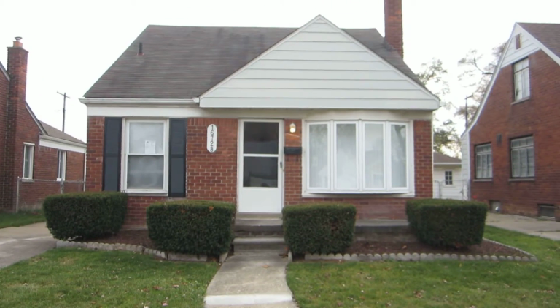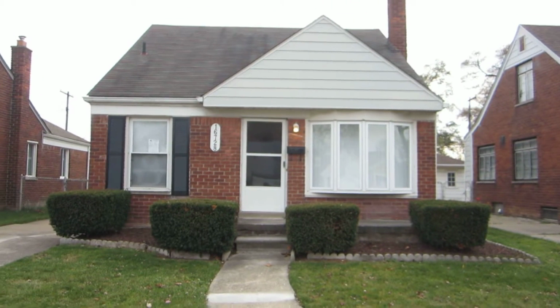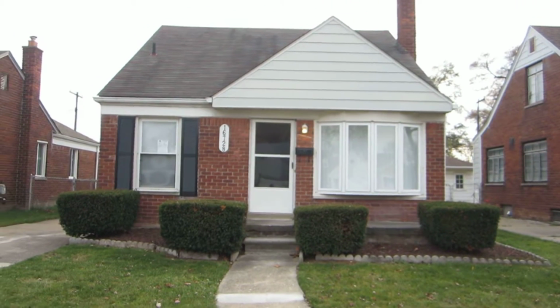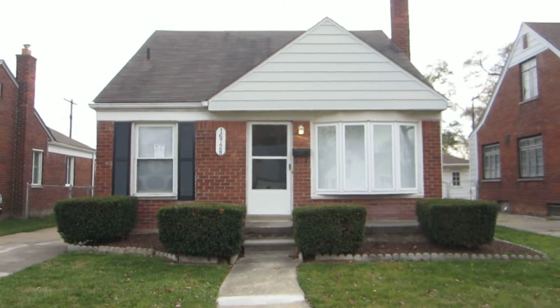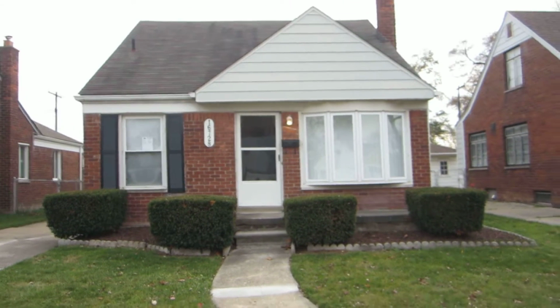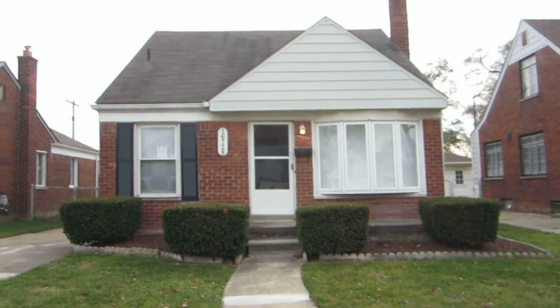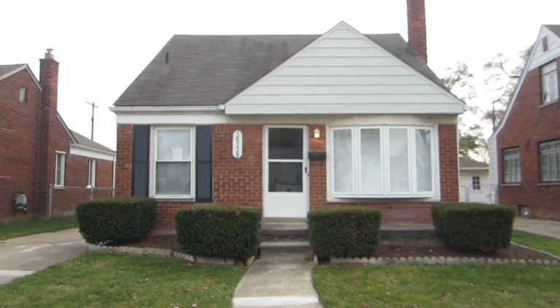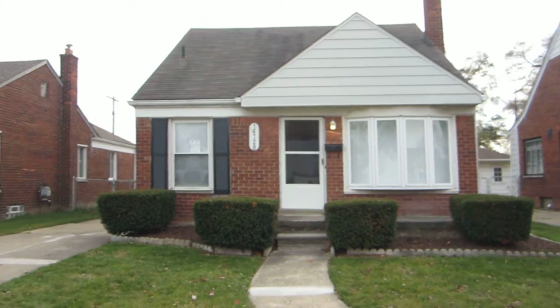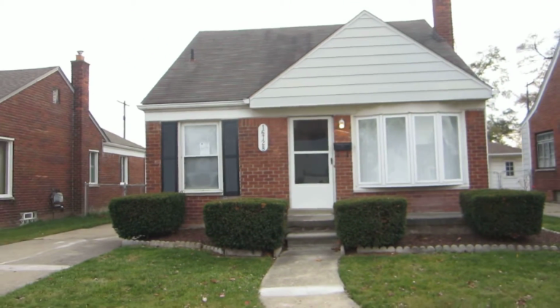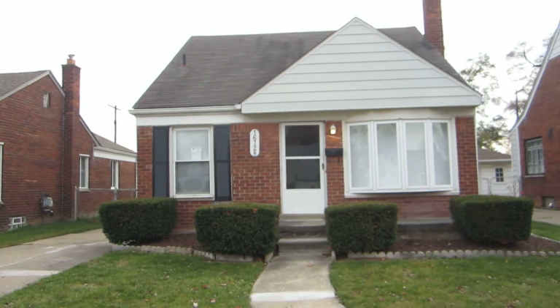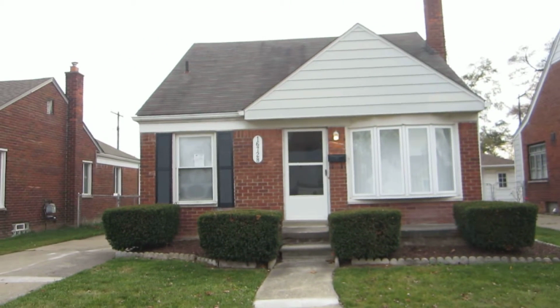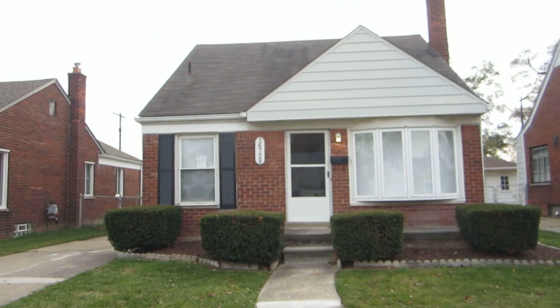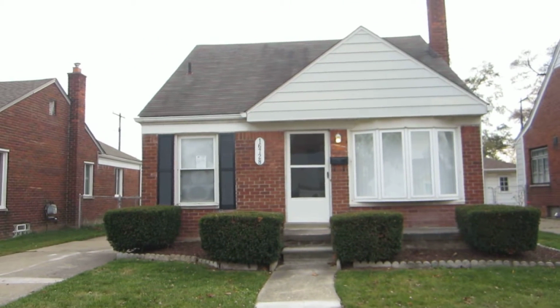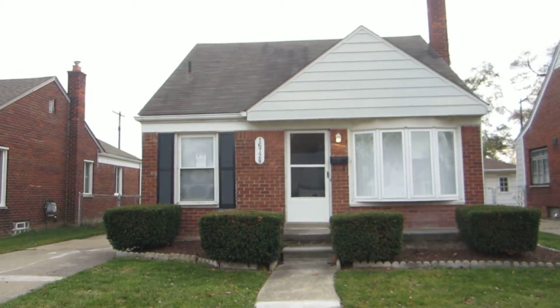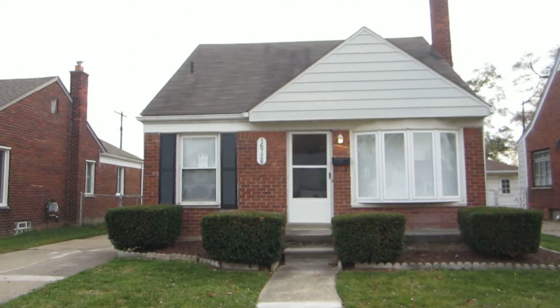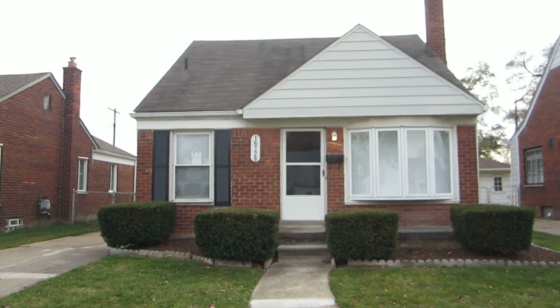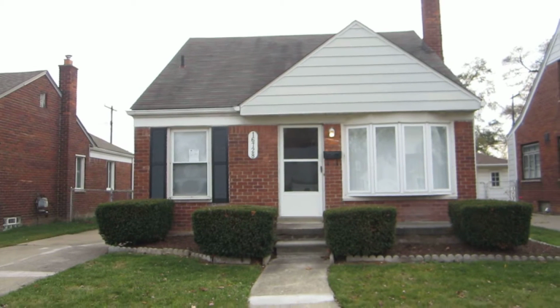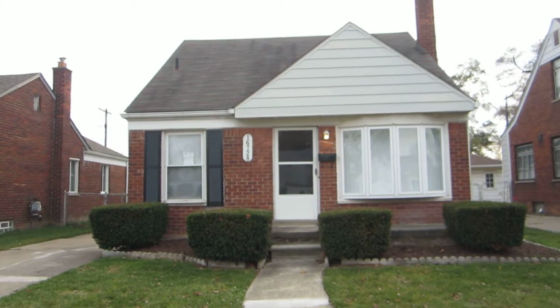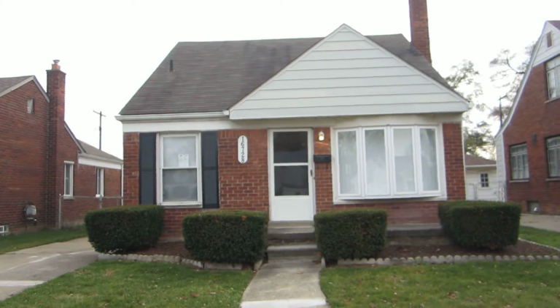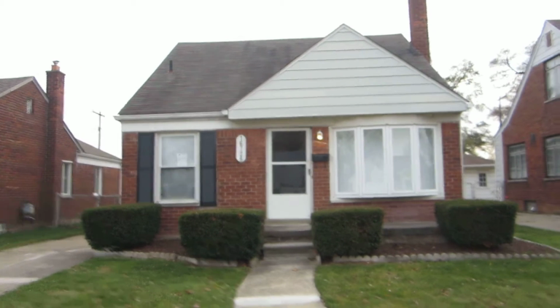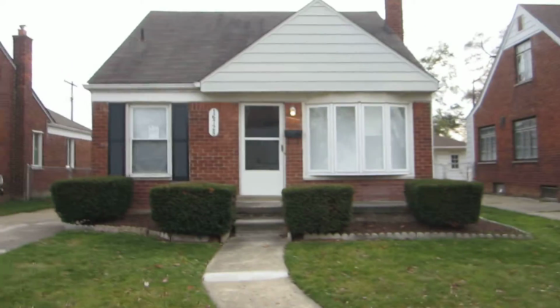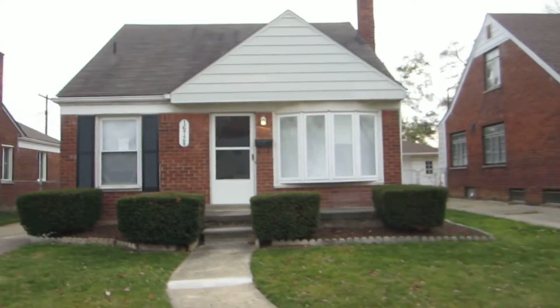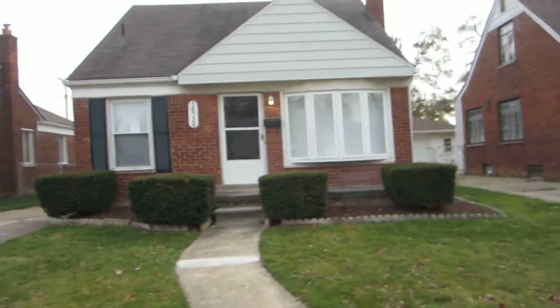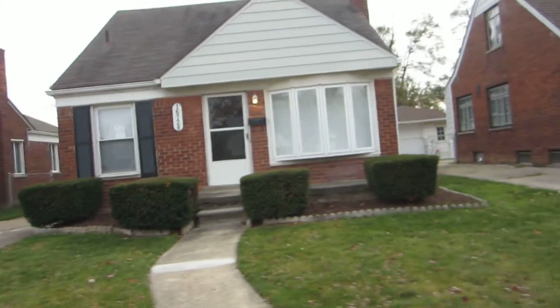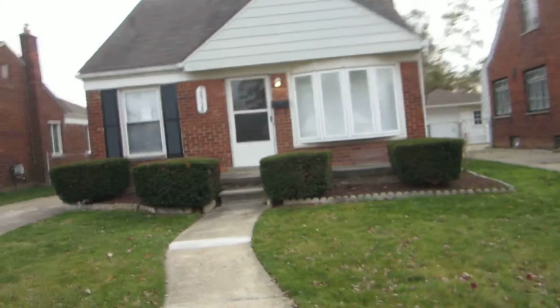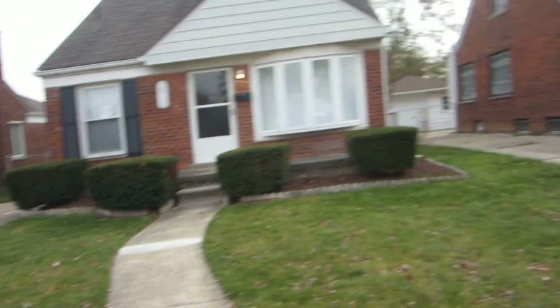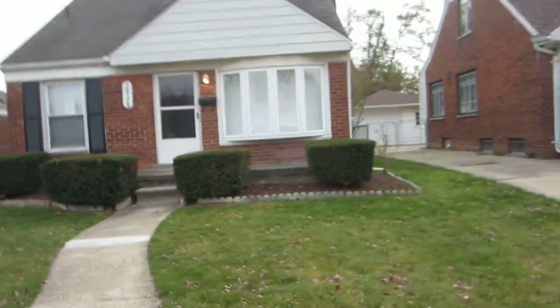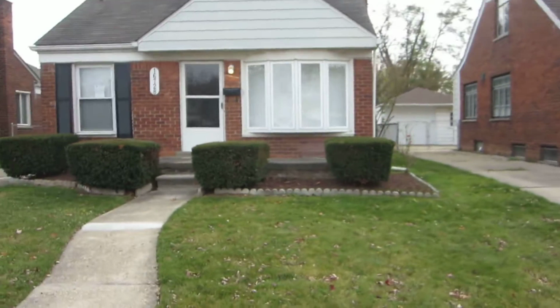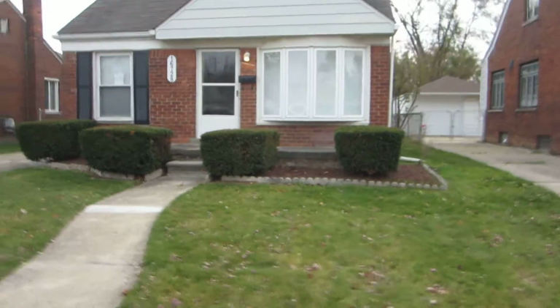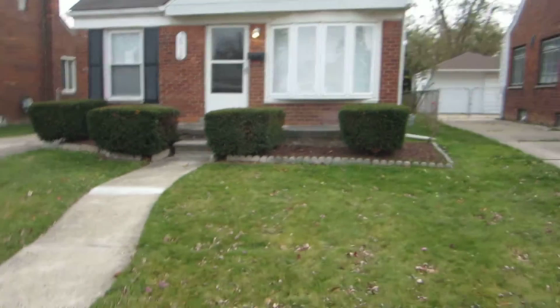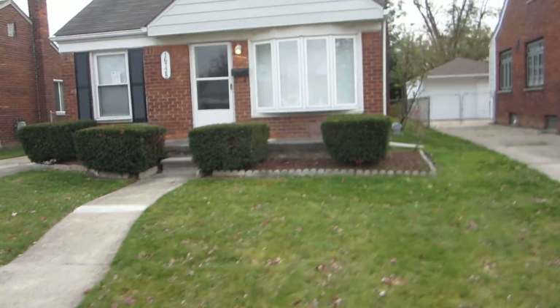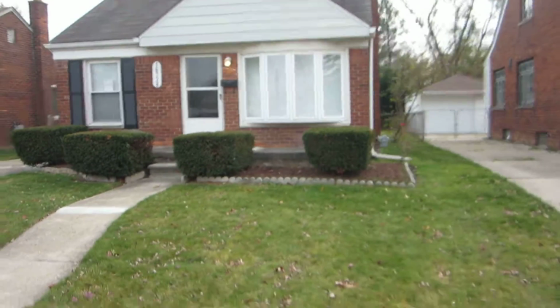Hey there, Doug with Trademark here. We are at Peter Van's property in East Point of Veronica. I'm going to give you a quick rundown — final video. As you can see the lawn...